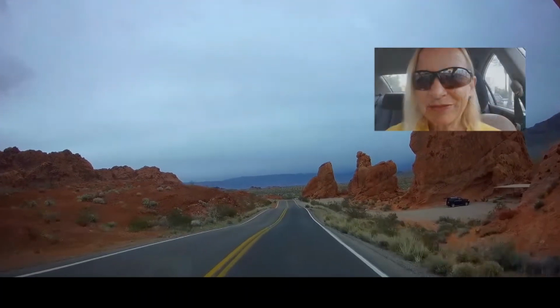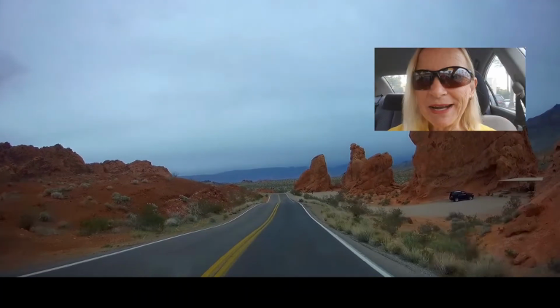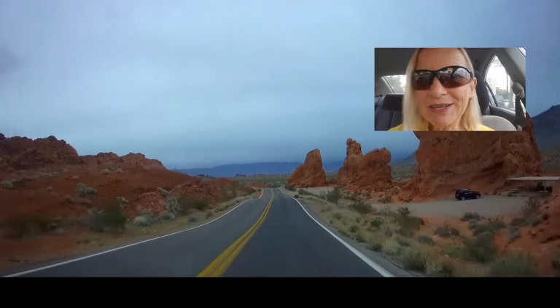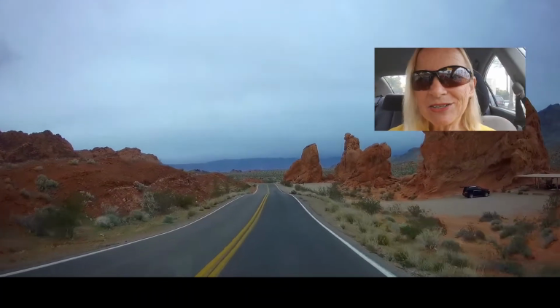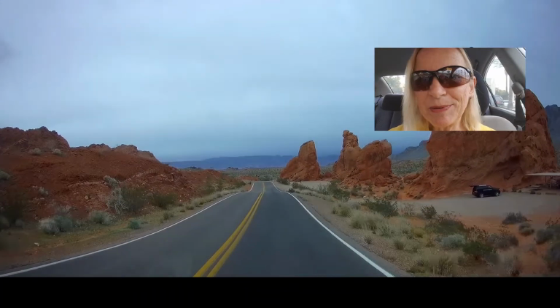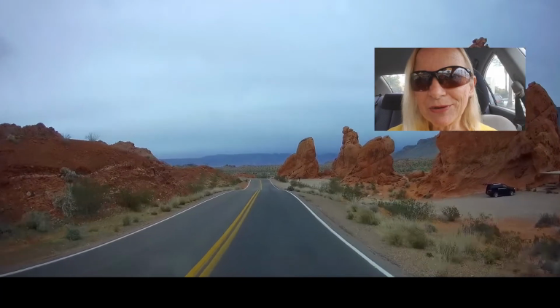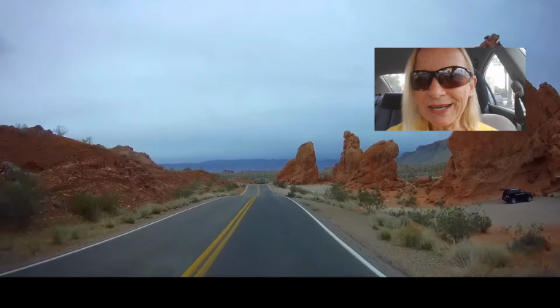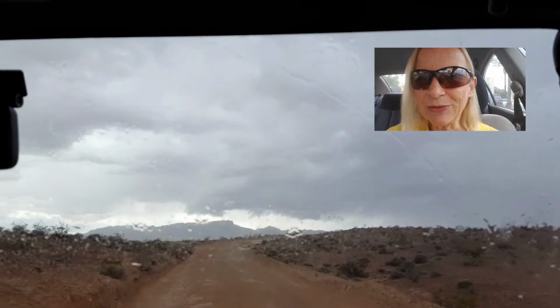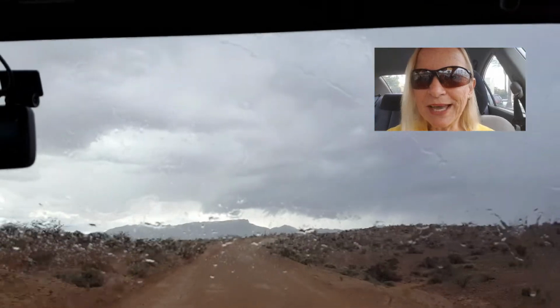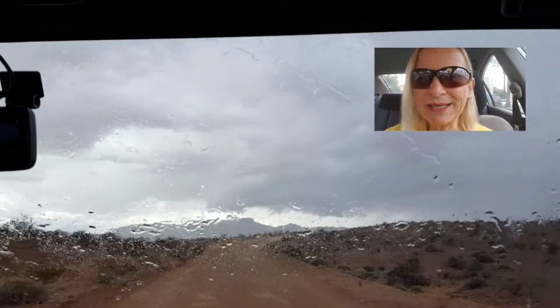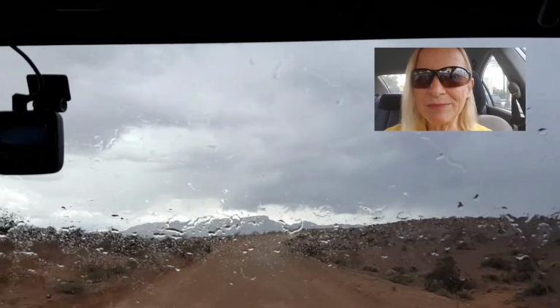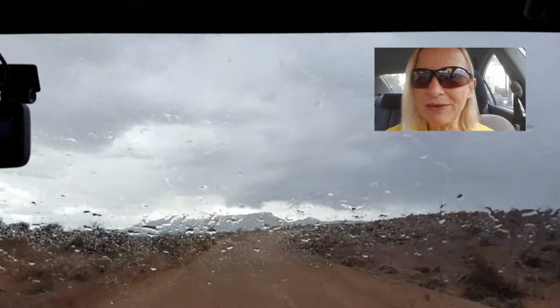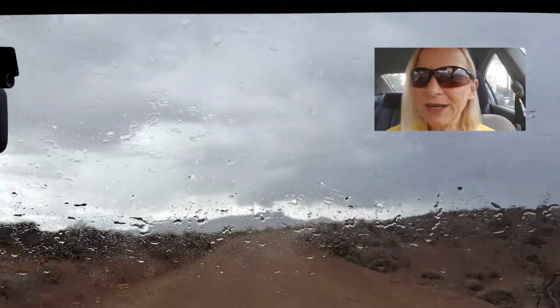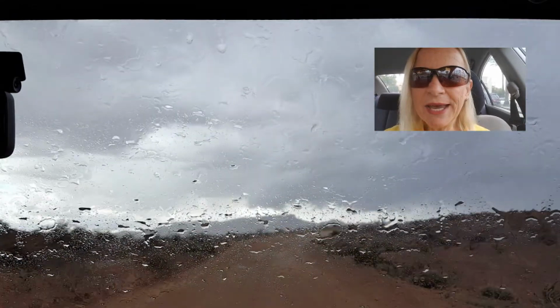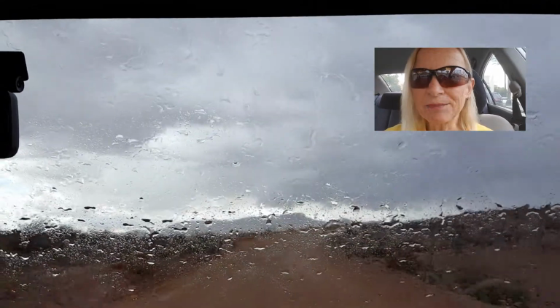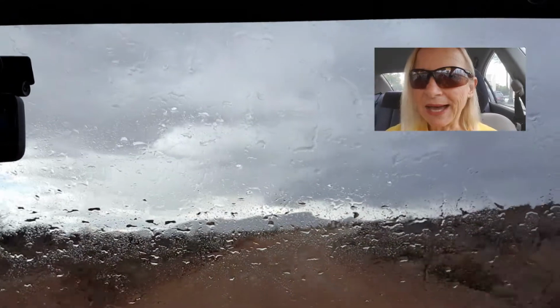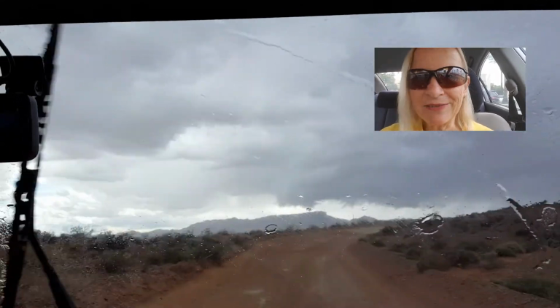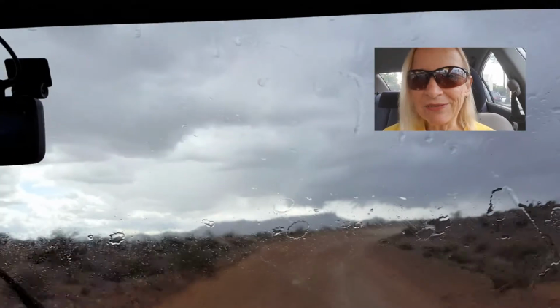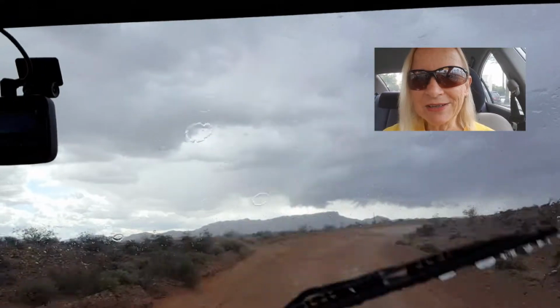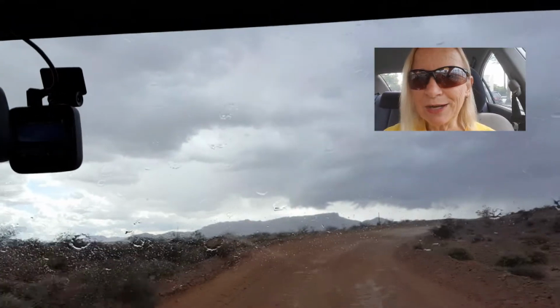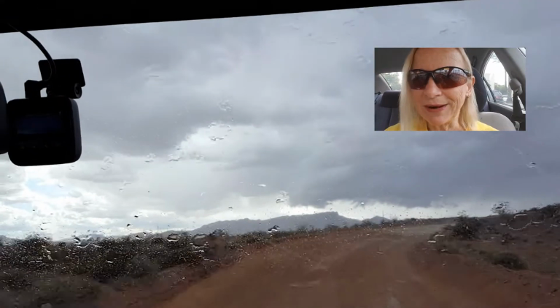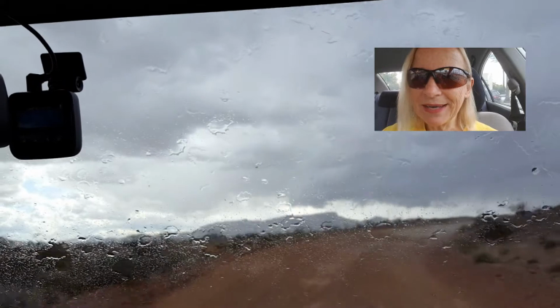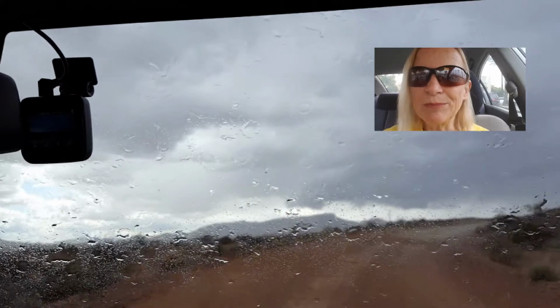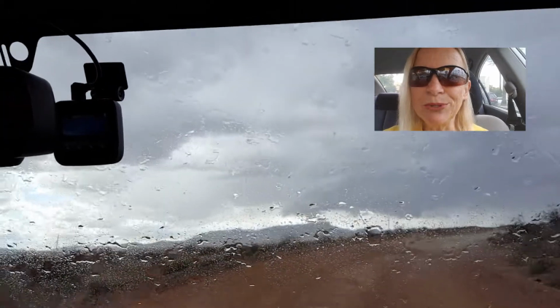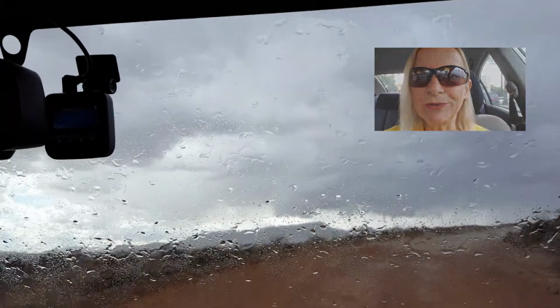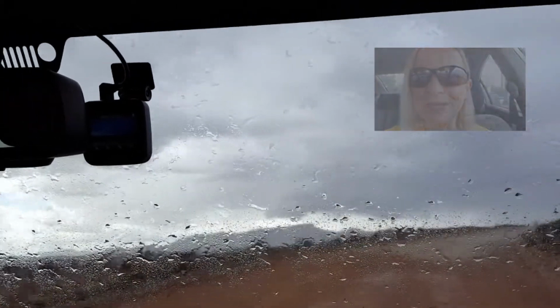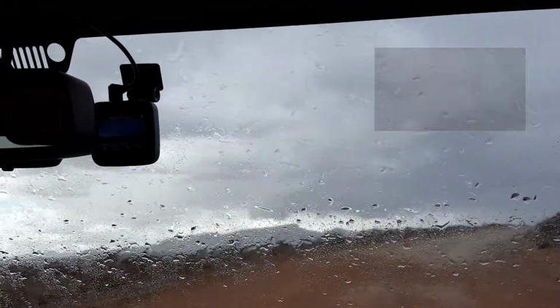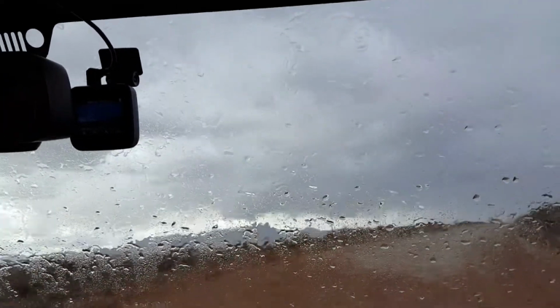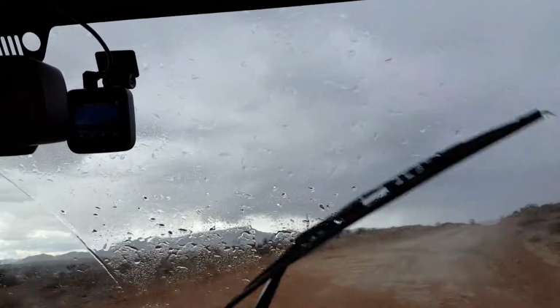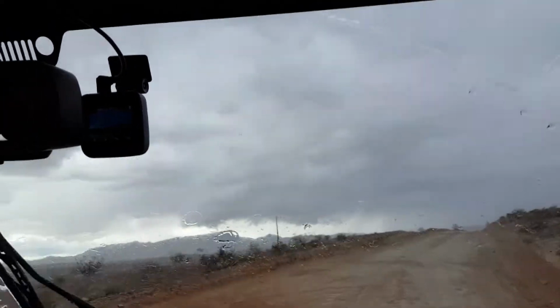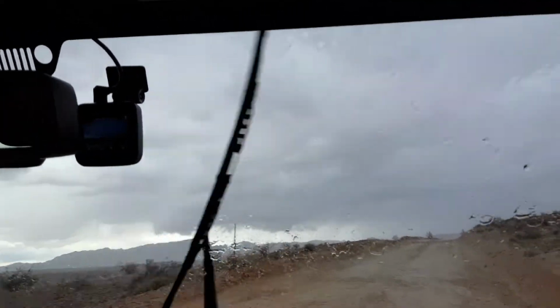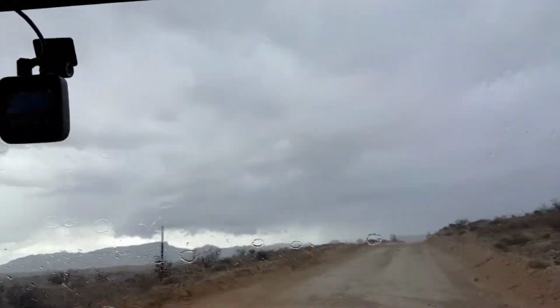We made it through the day just before the rain hit. We're going to head back to camp now. We had a blast at Valley of Fire State Park — it's a beautiful place. We'll catch up with you down the road.